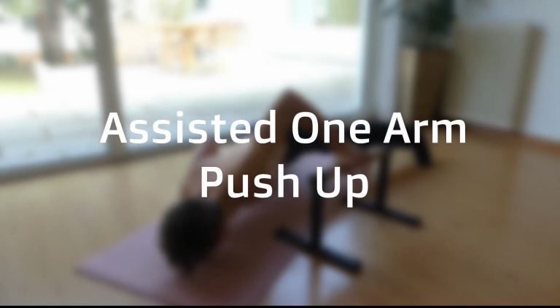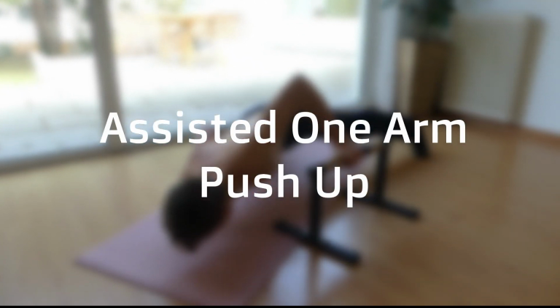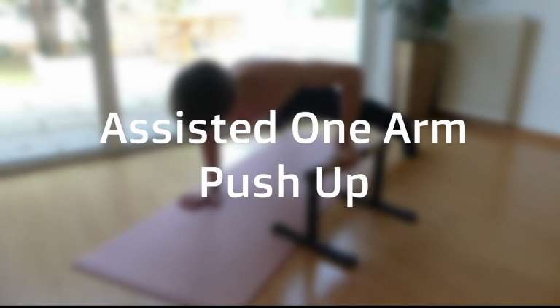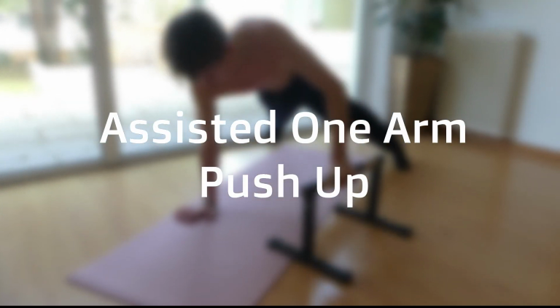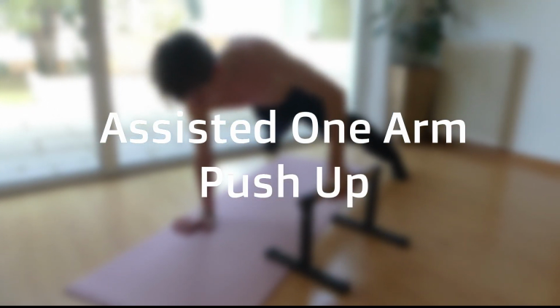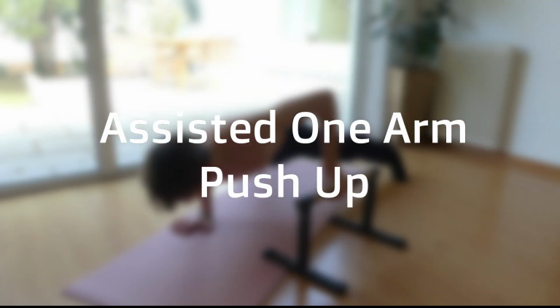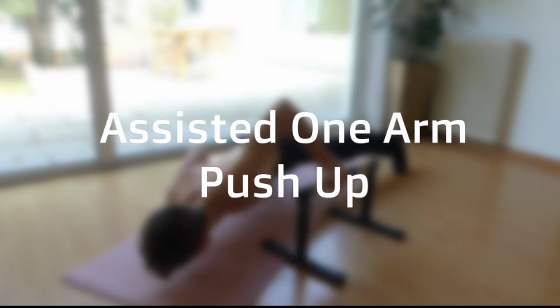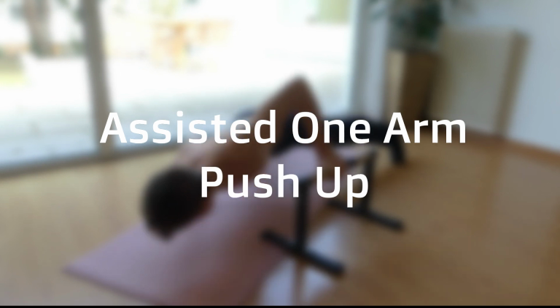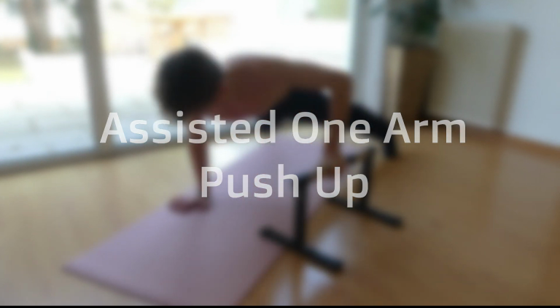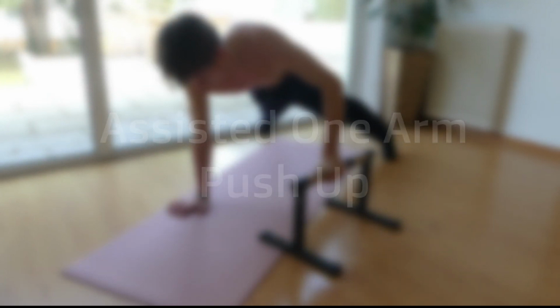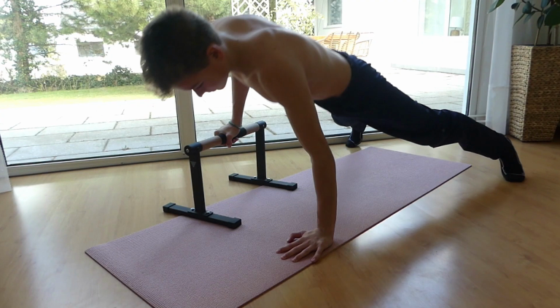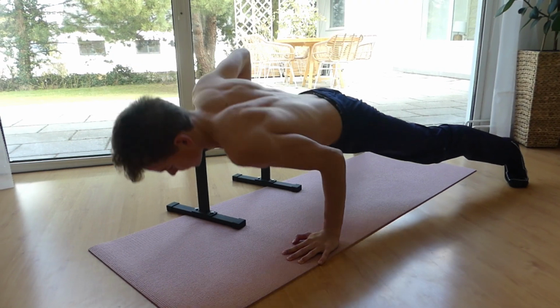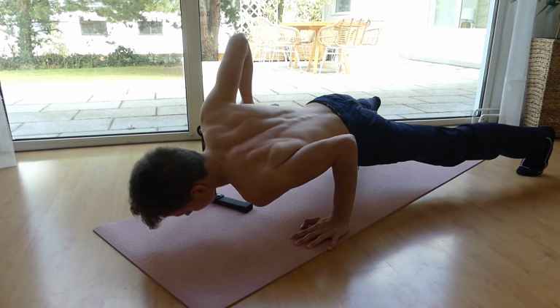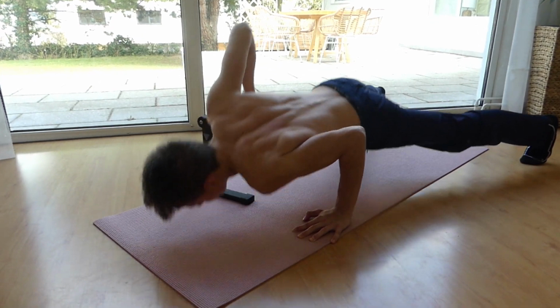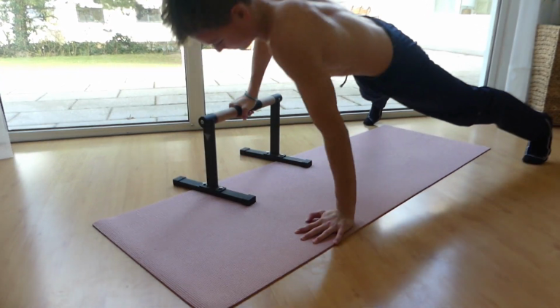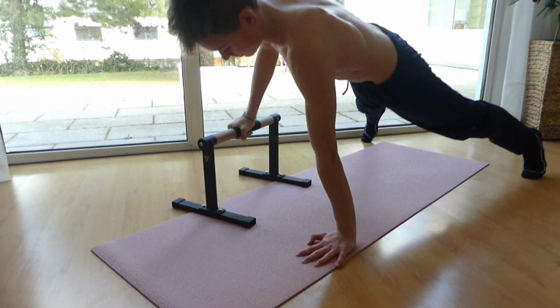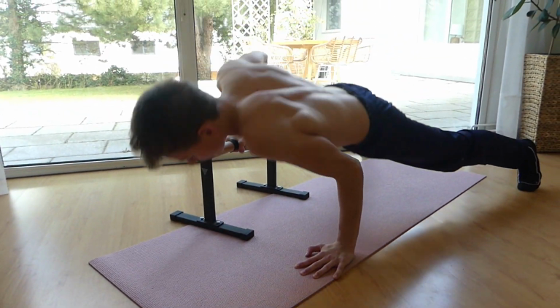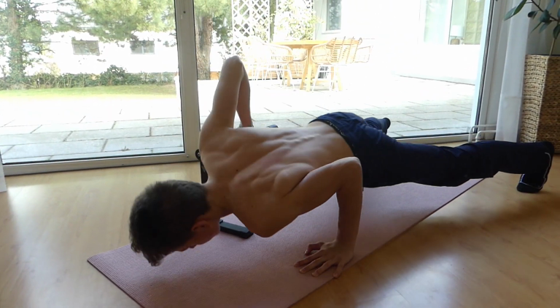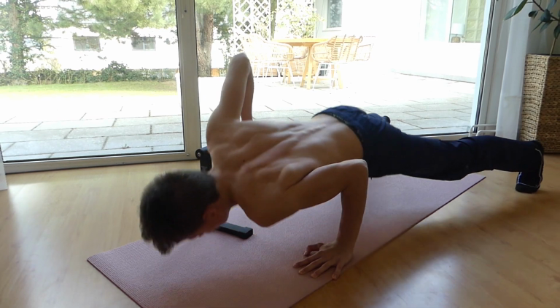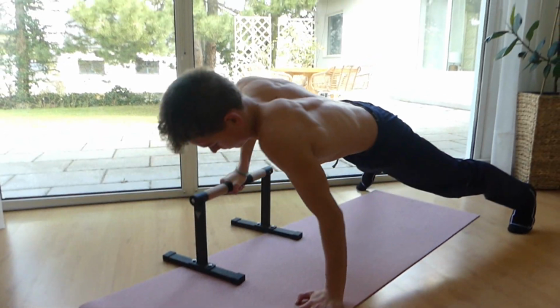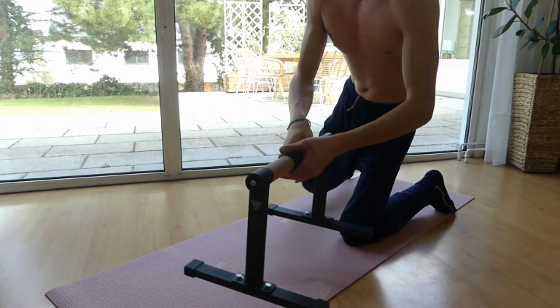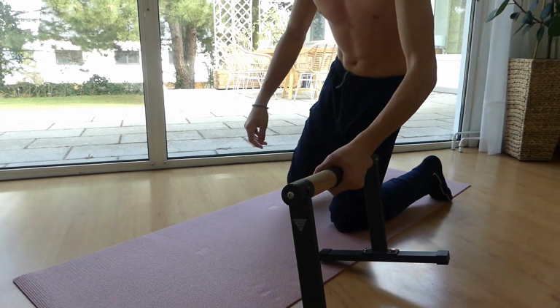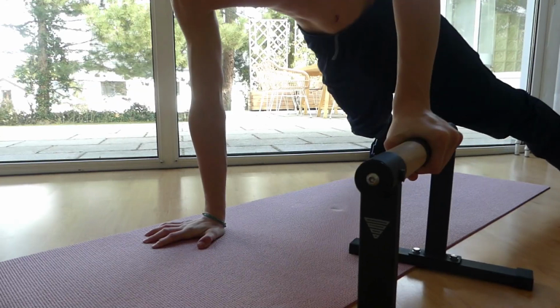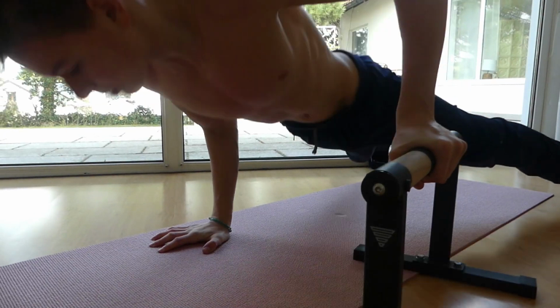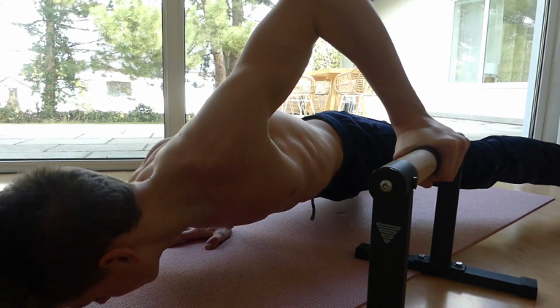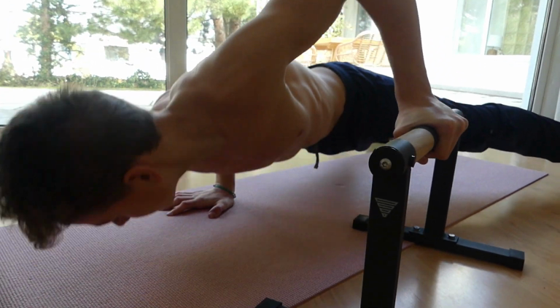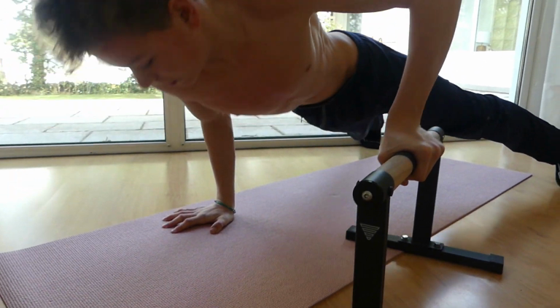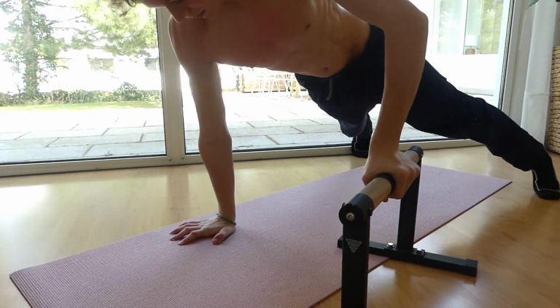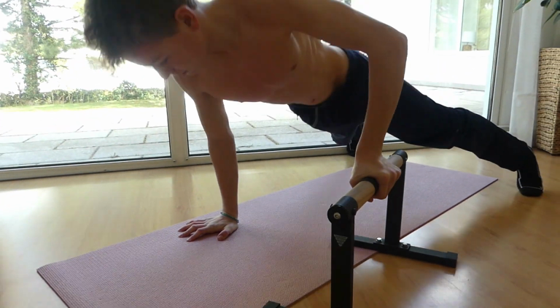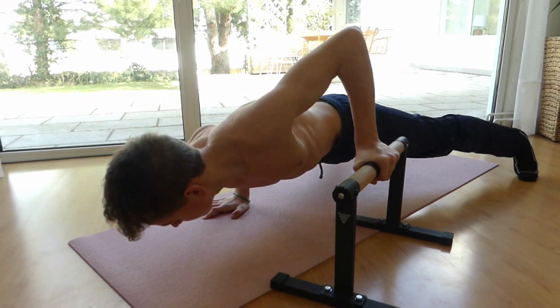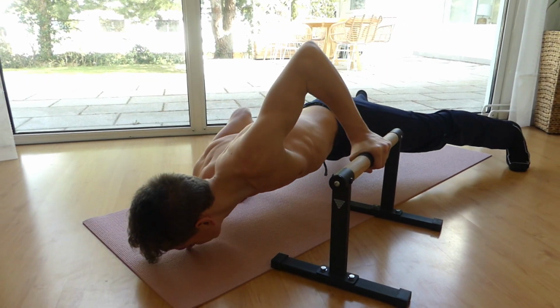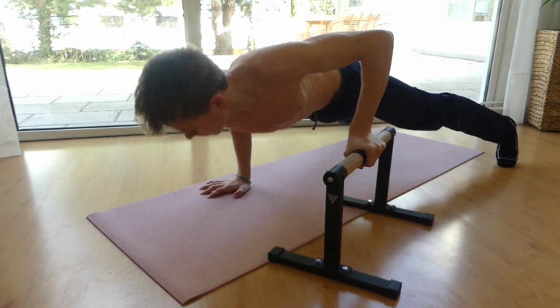Next up, we're going to be doing the assisted one-arm push-up. These will help you develop the necessary strength to do the one-arm push-up. Make sure you train both sides, since you want to avoid muscle imbalances.